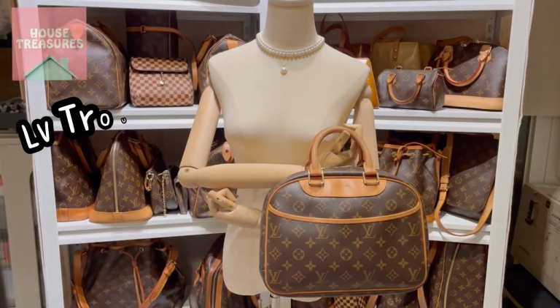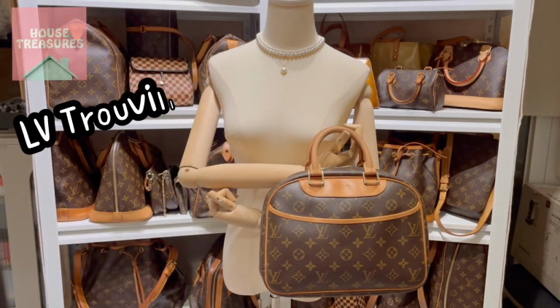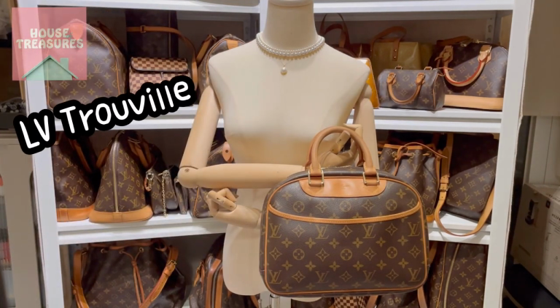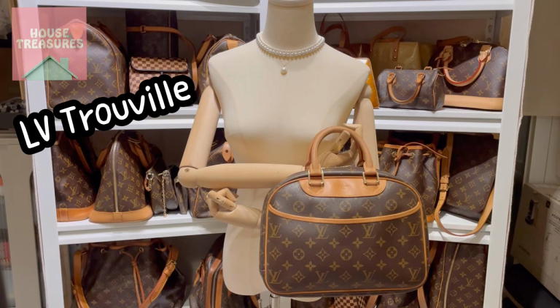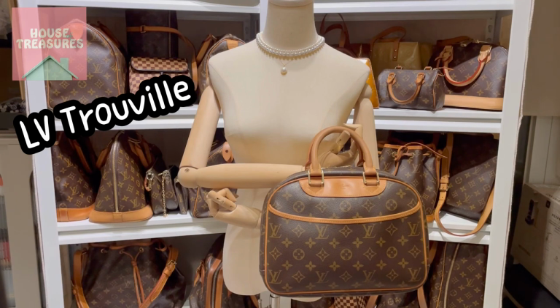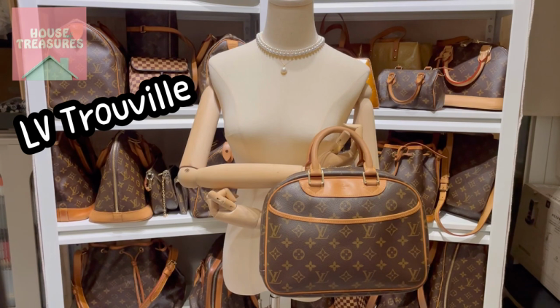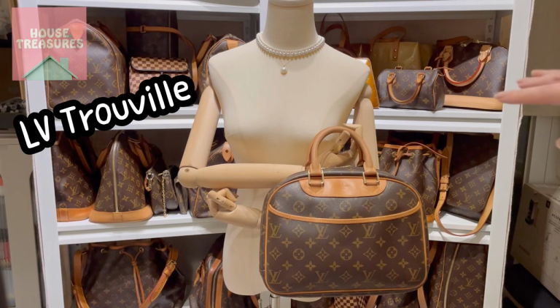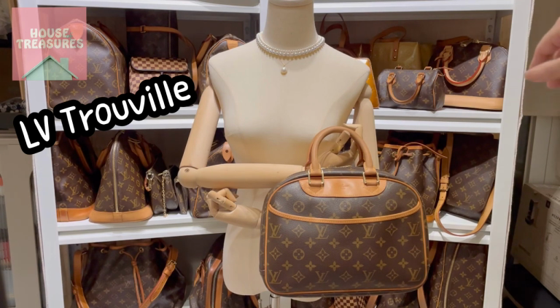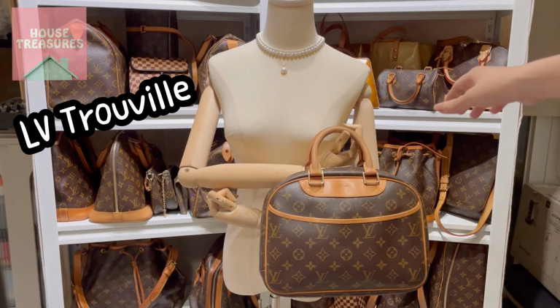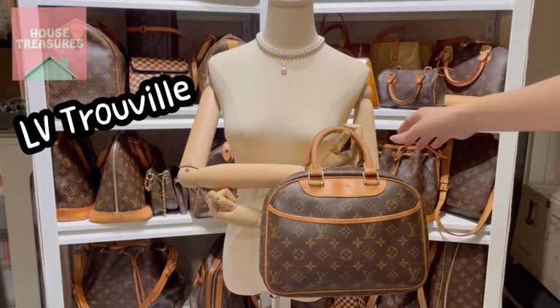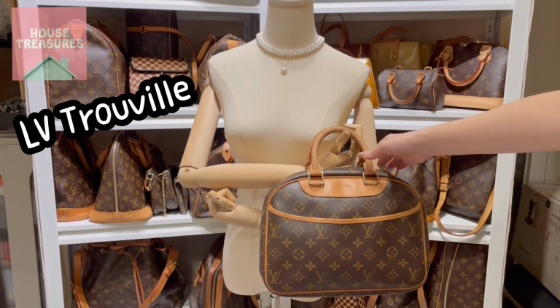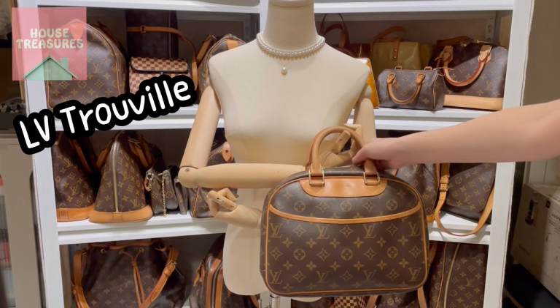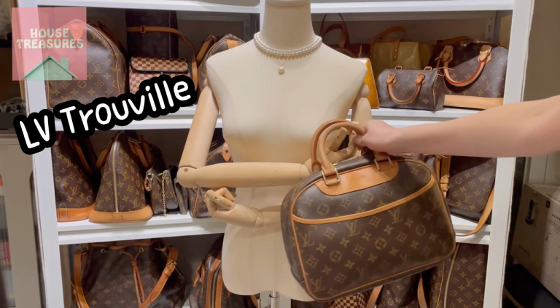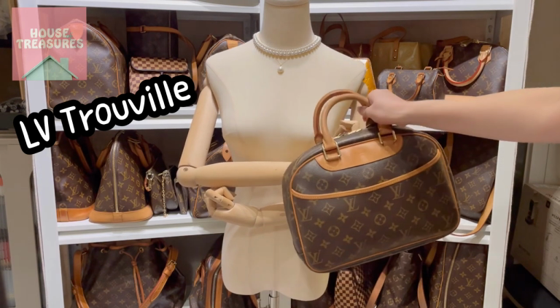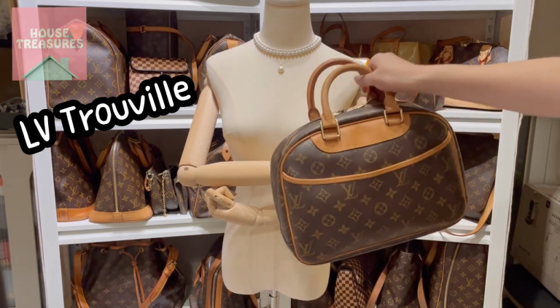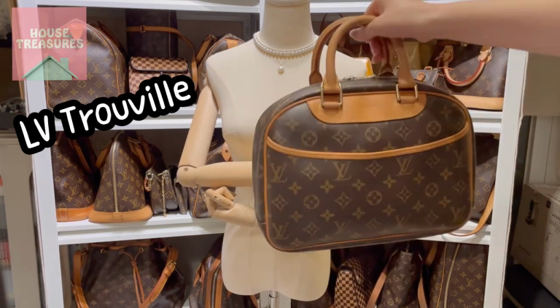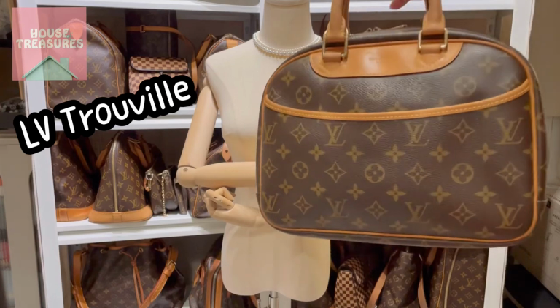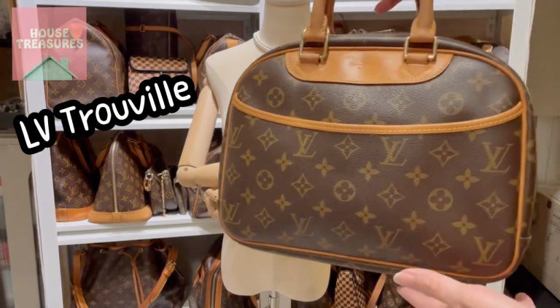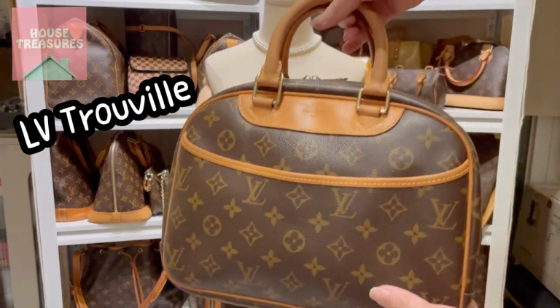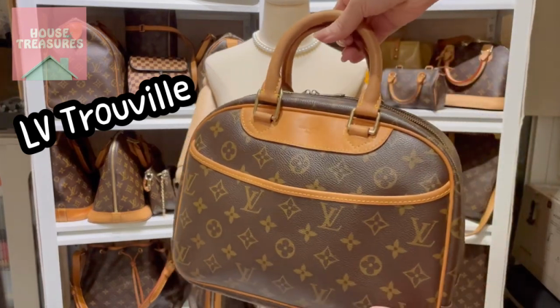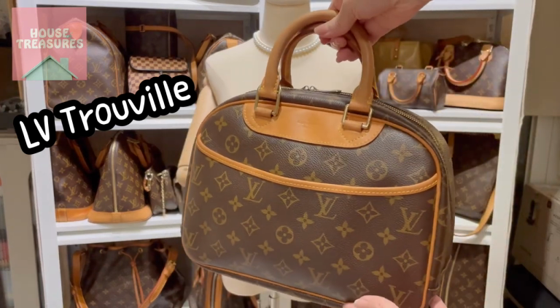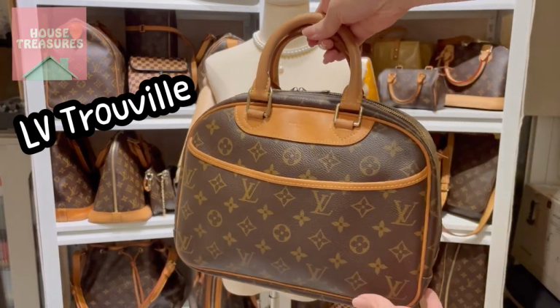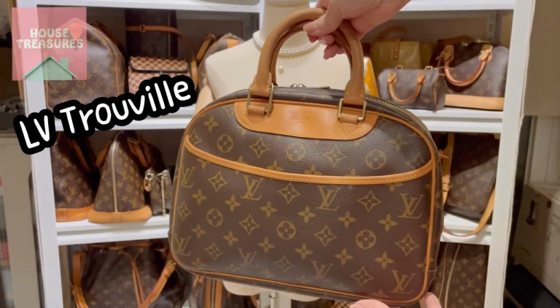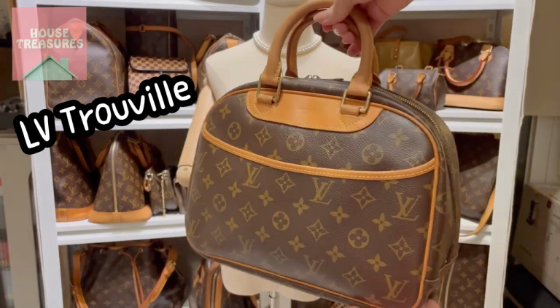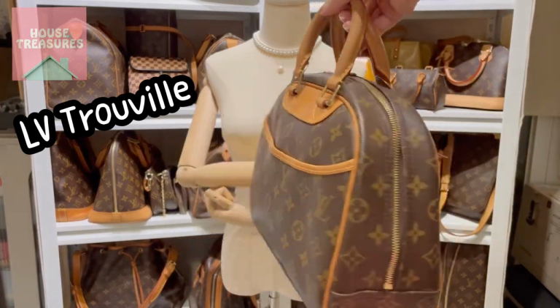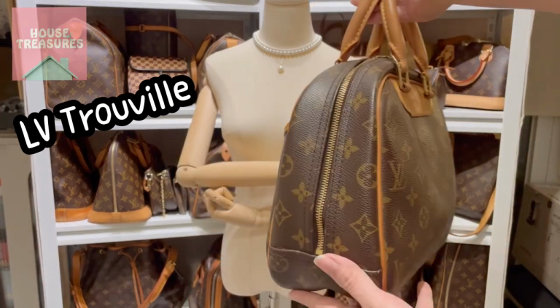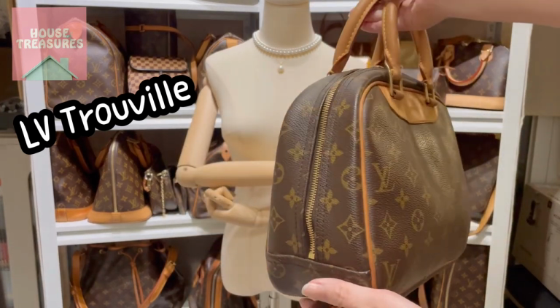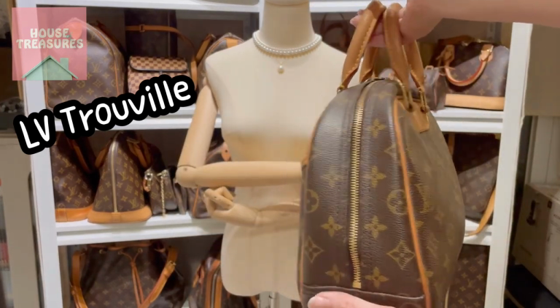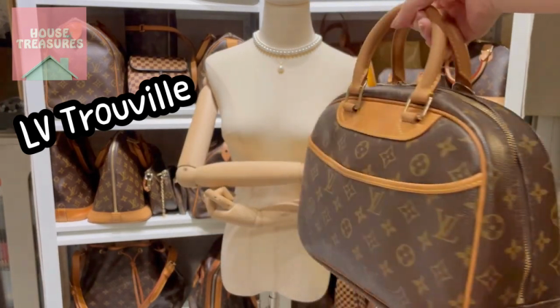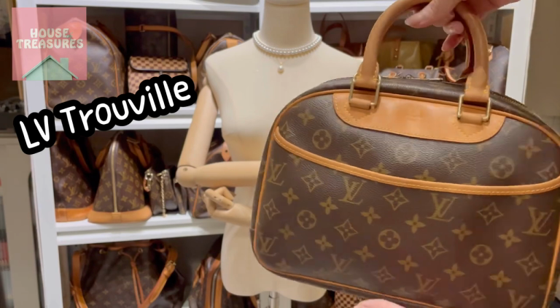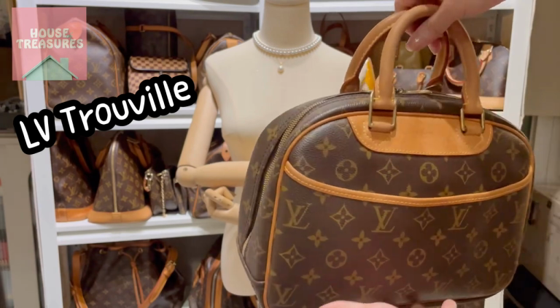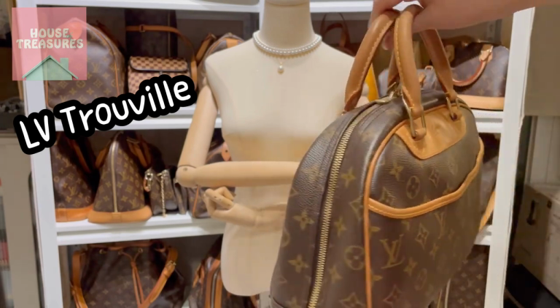Now let us look at this lovely handbag. It's still in very good condition — the leather has not even changed much, it's just slightly tan.